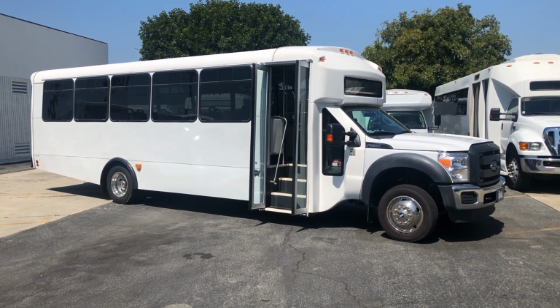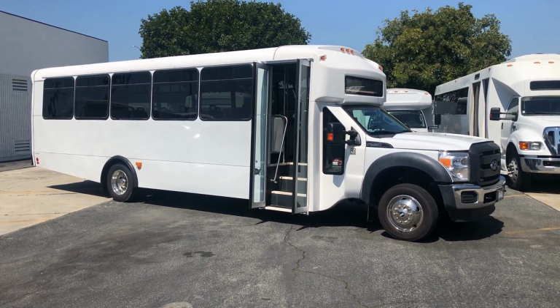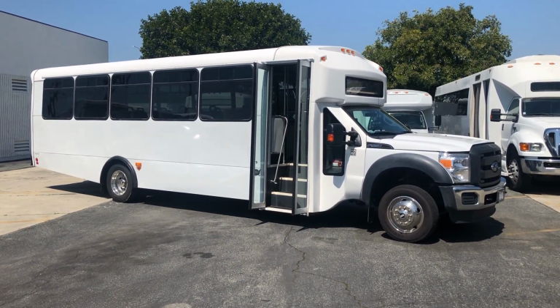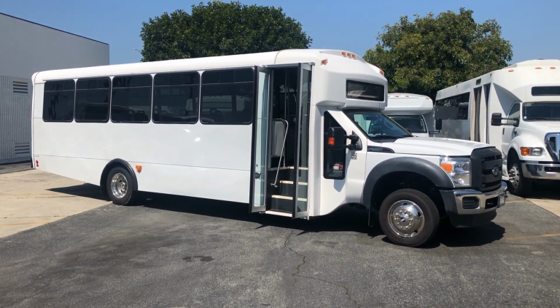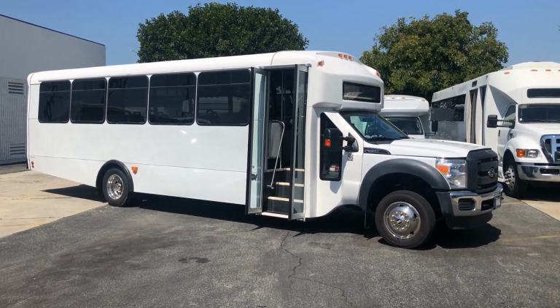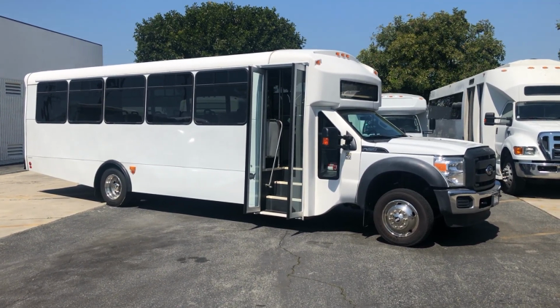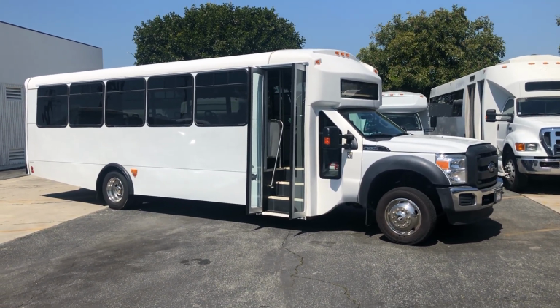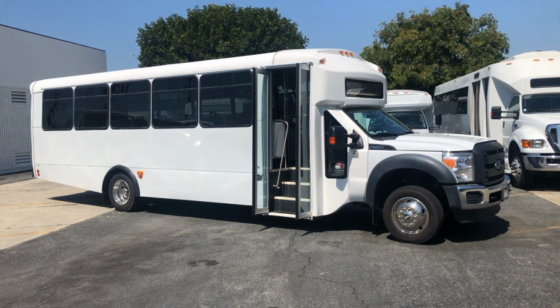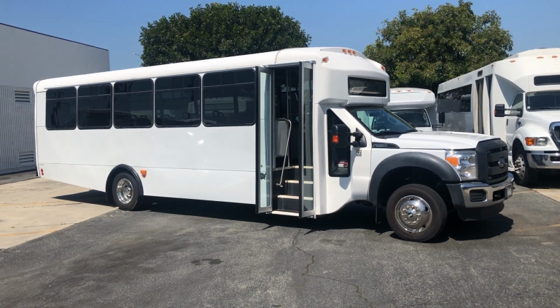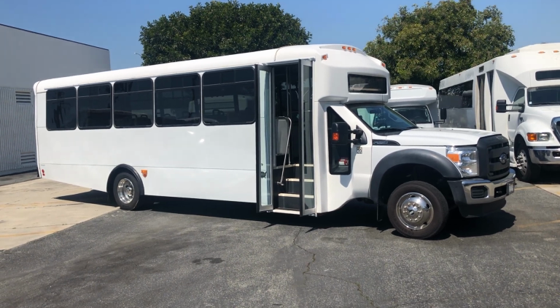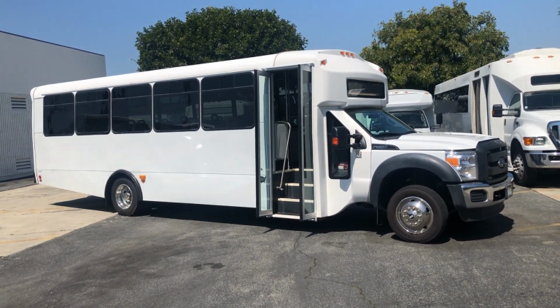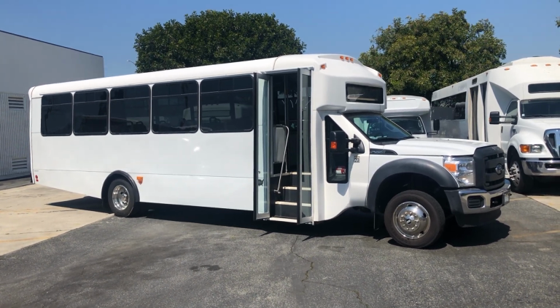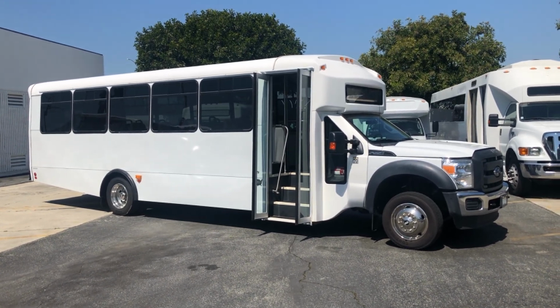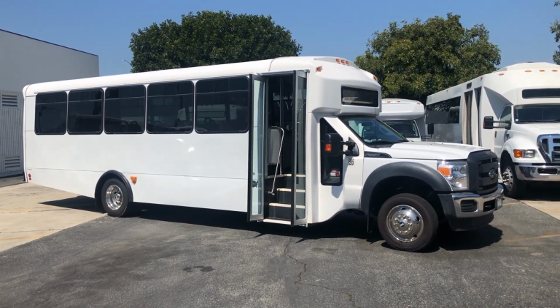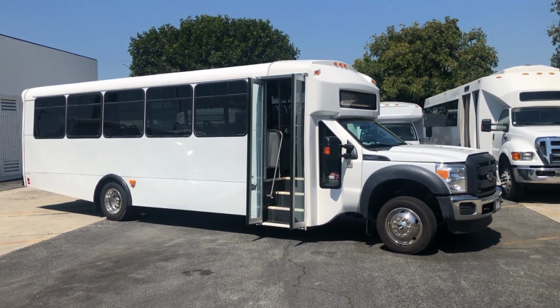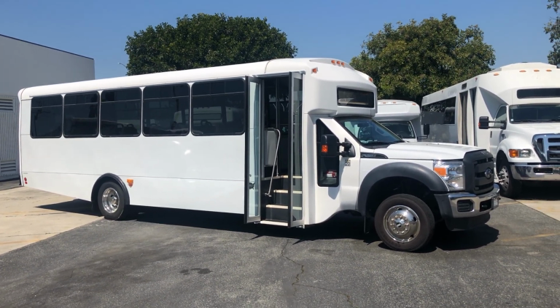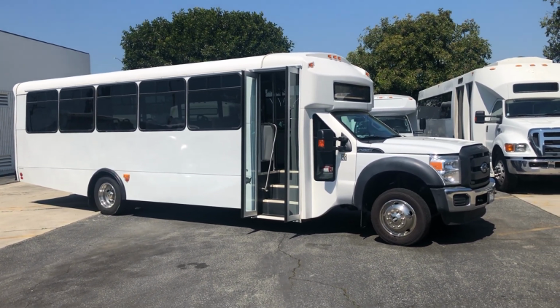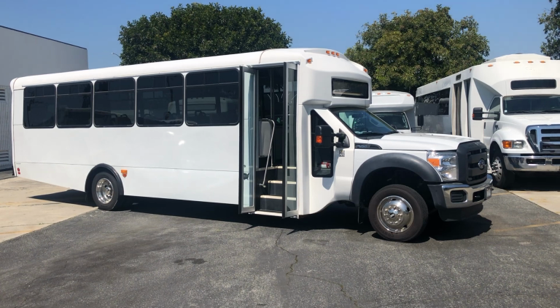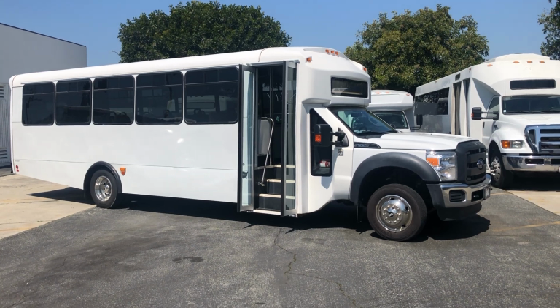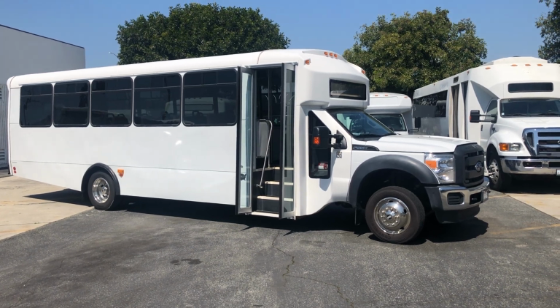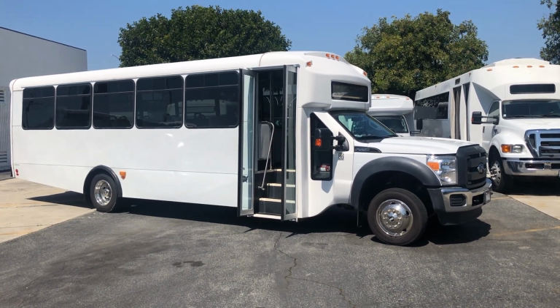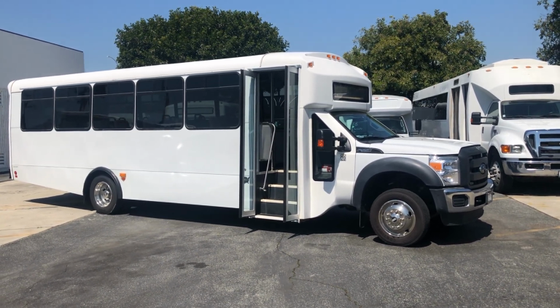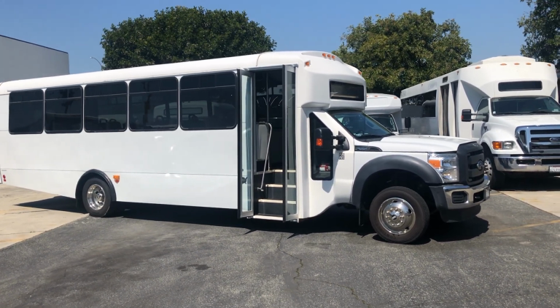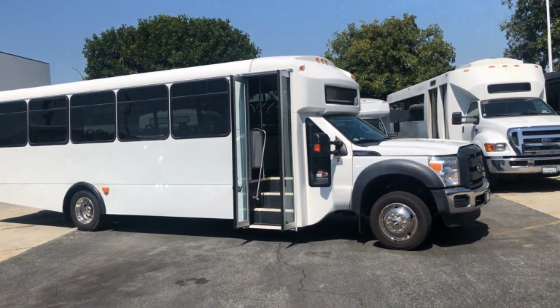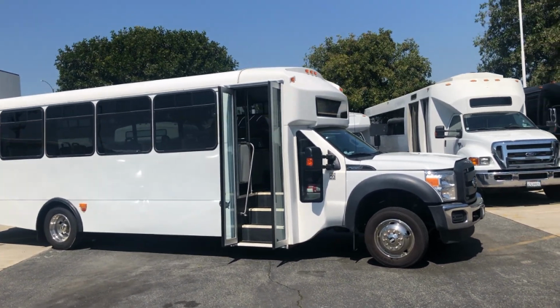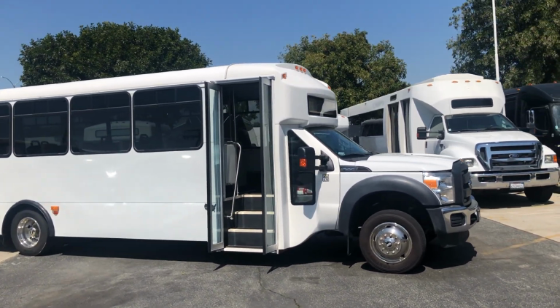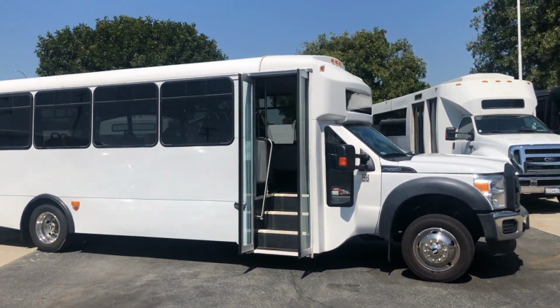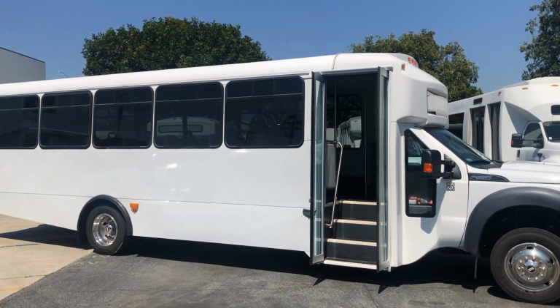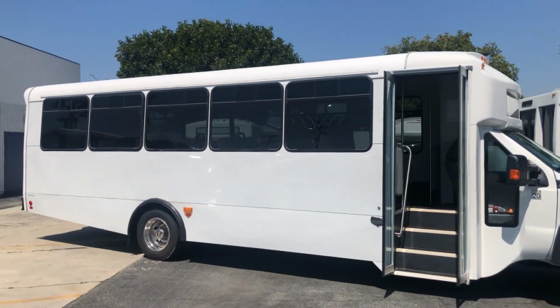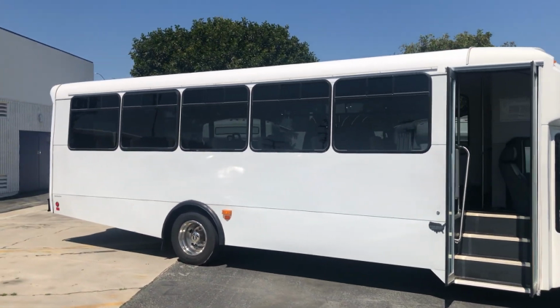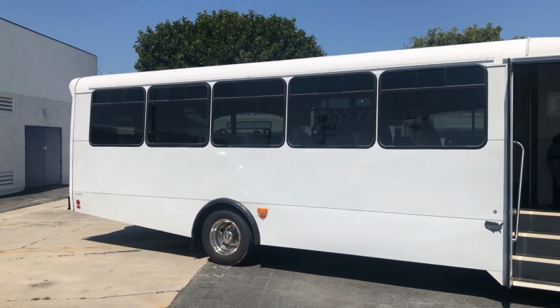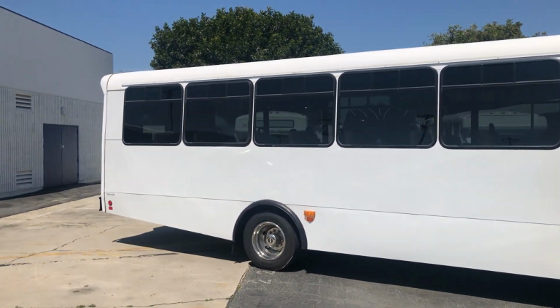This is a 2015 Champion Defender 330 on the Ford F550 chassis, V10 gasoline engine, all white.